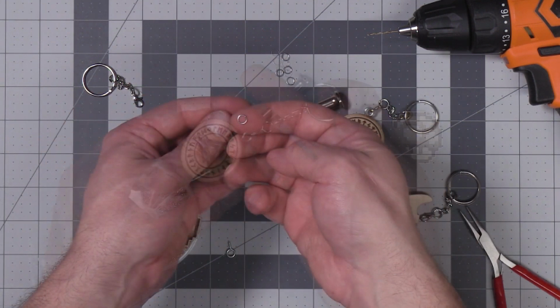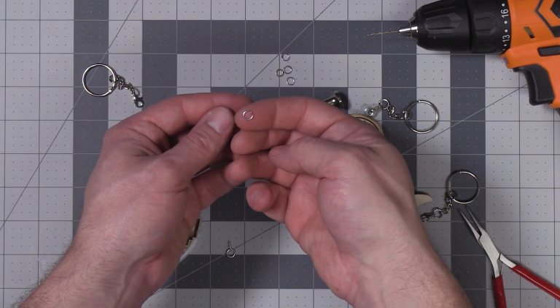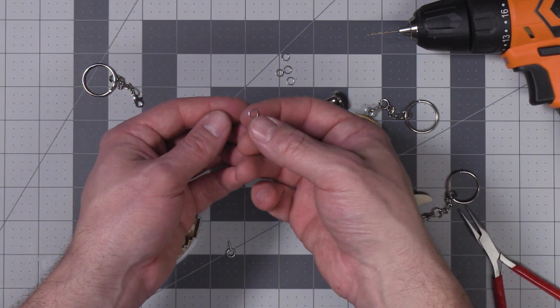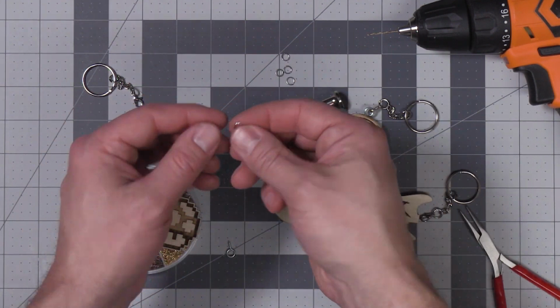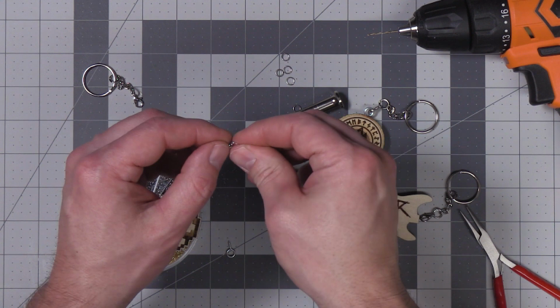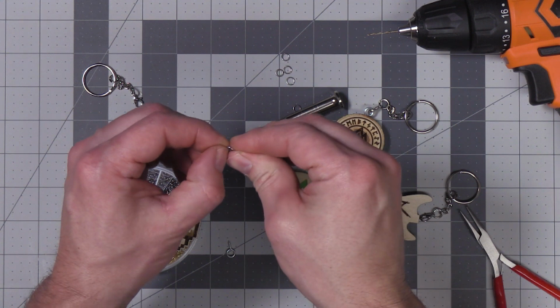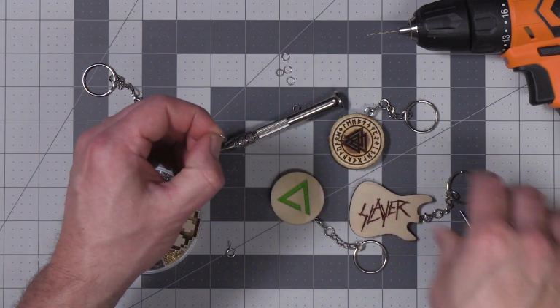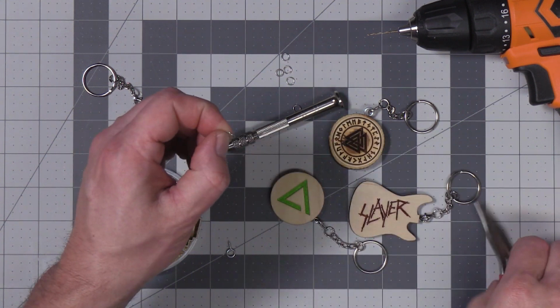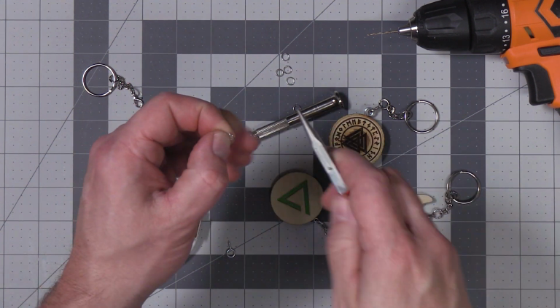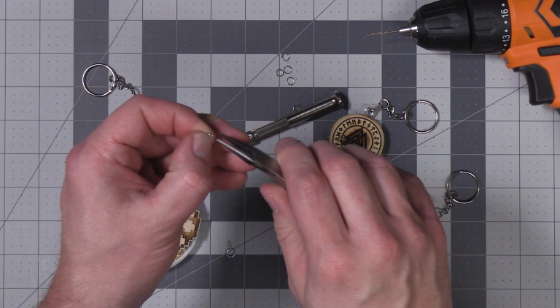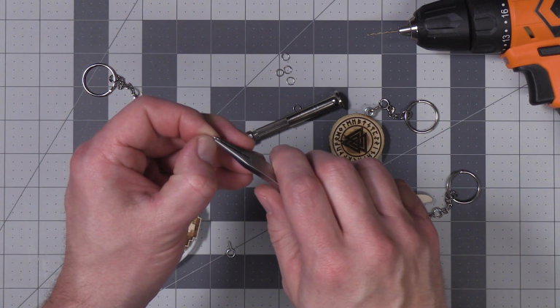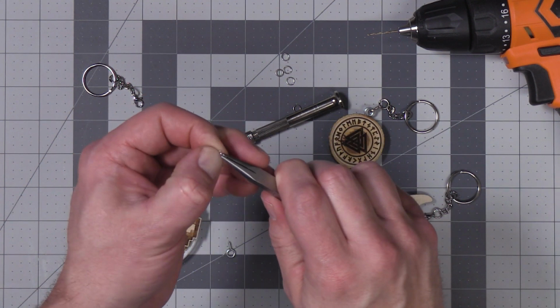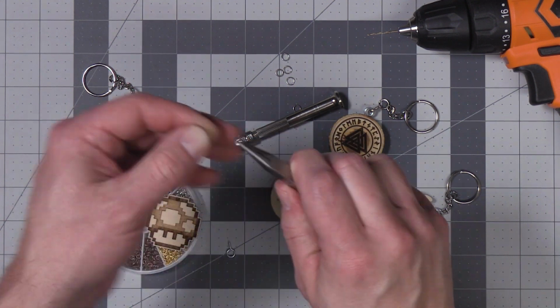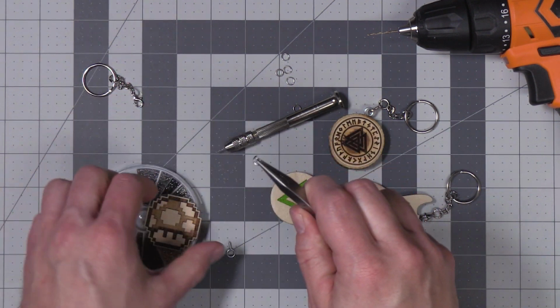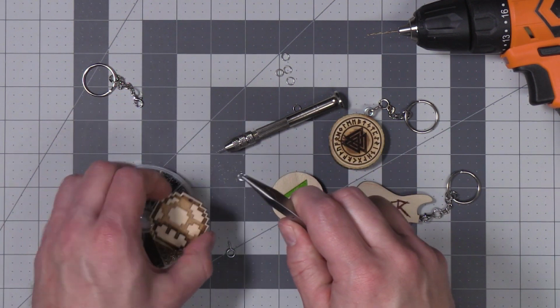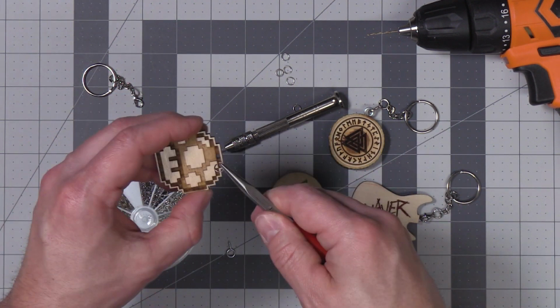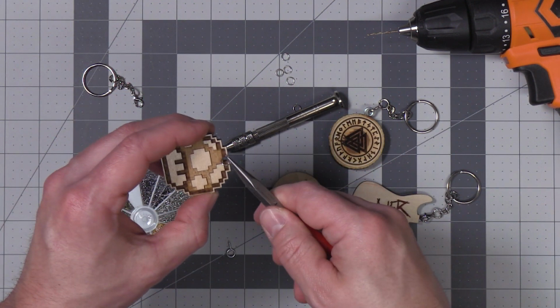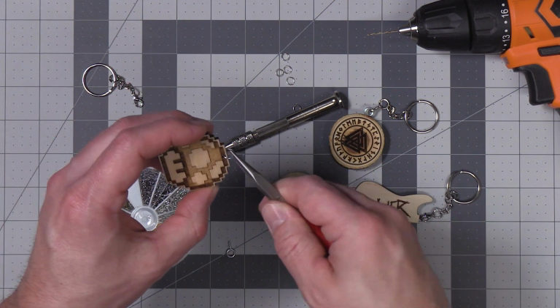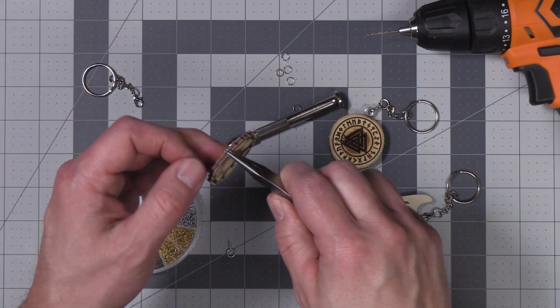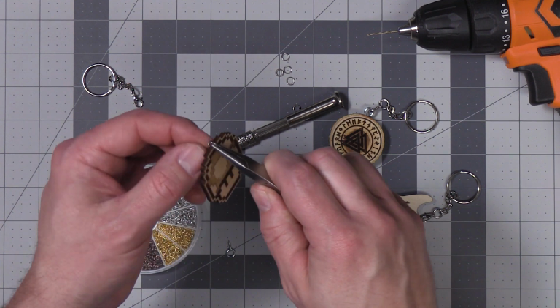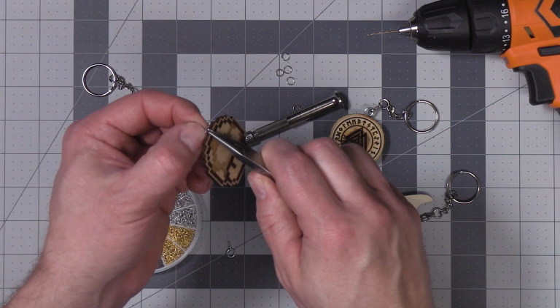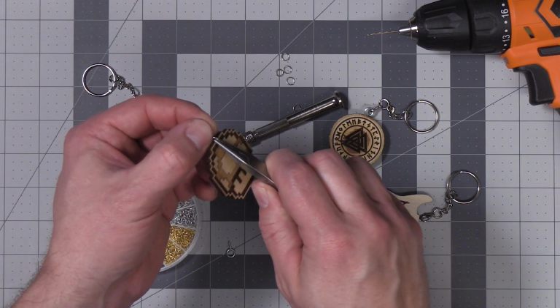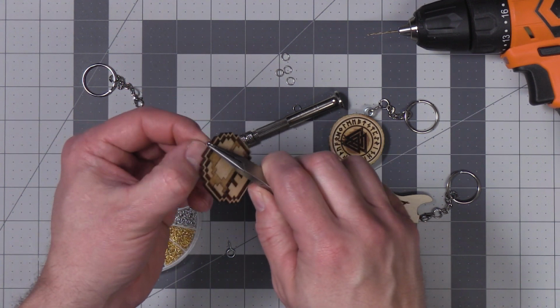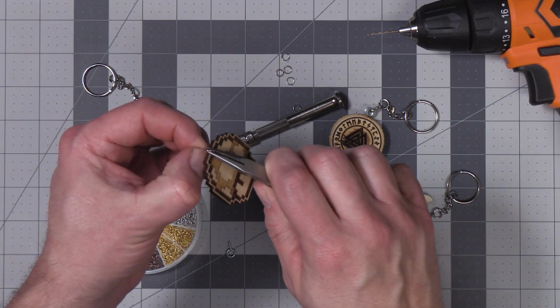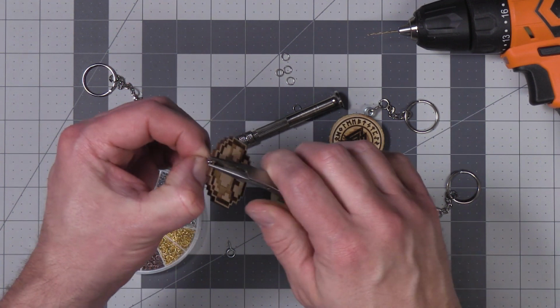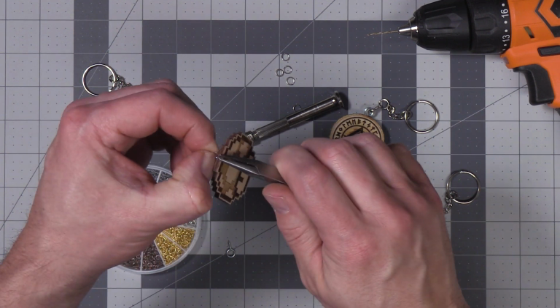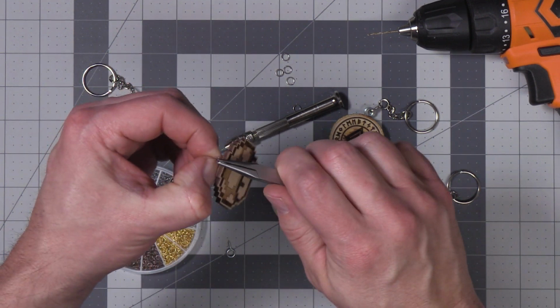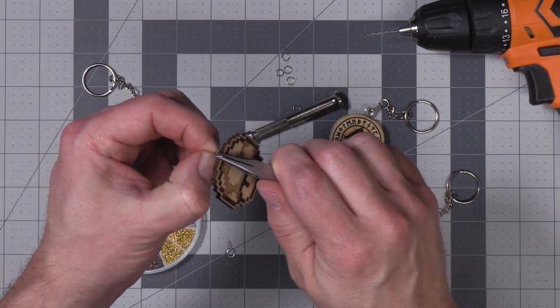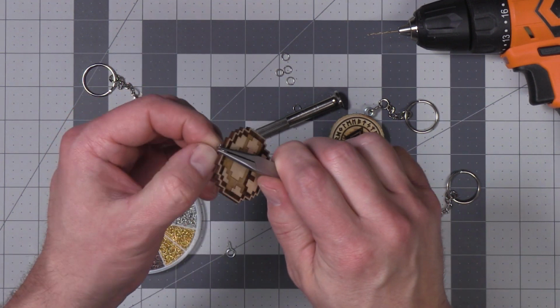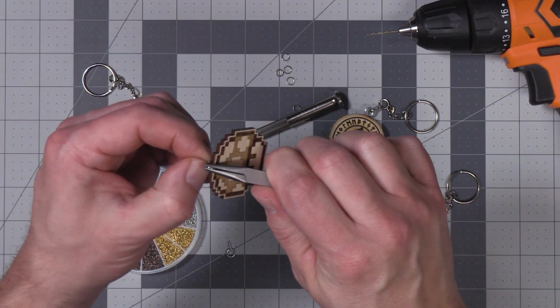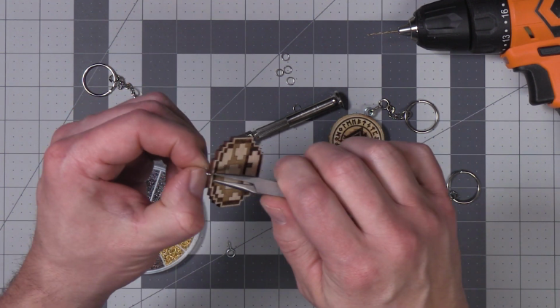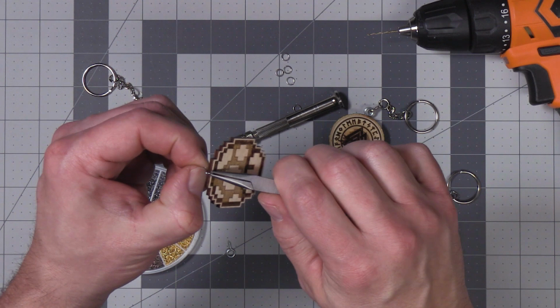On these digital gaming keychains I'm going to add some ringlets to the pre-made holes we already made with the laser. I'm using this method instead of eye screws because the material is so thin.